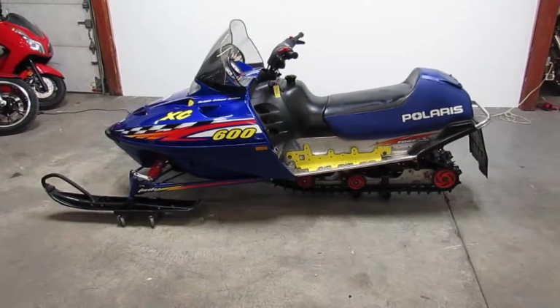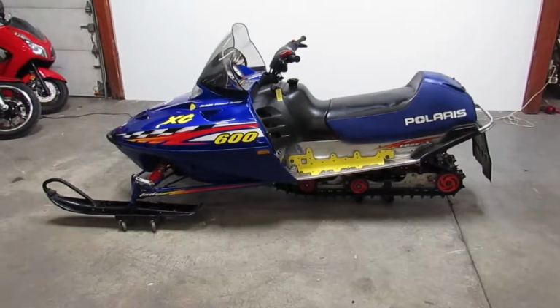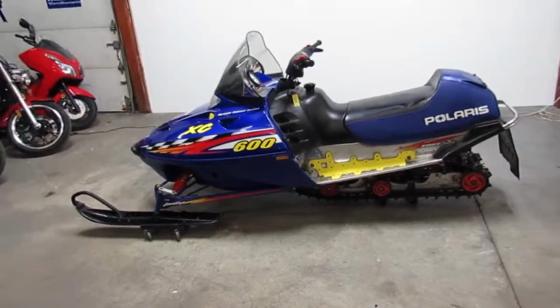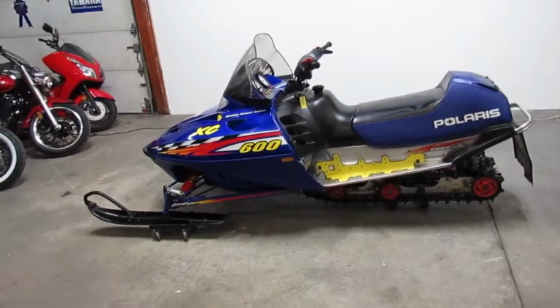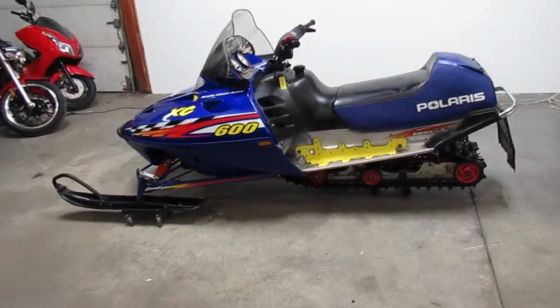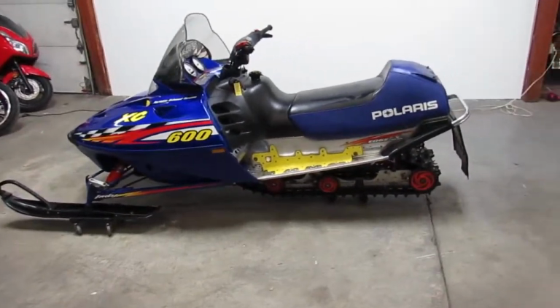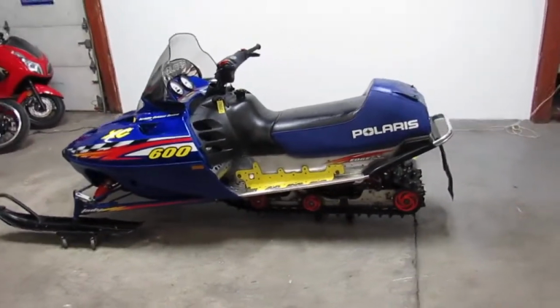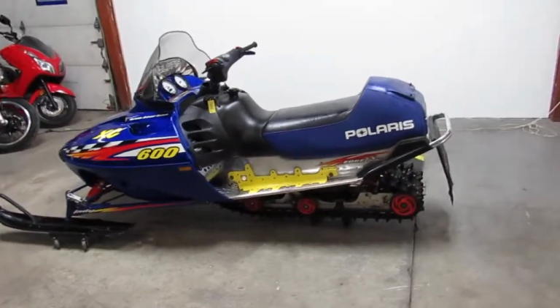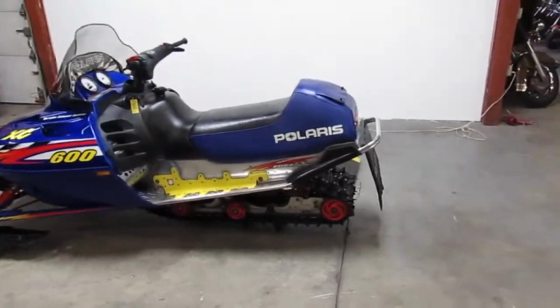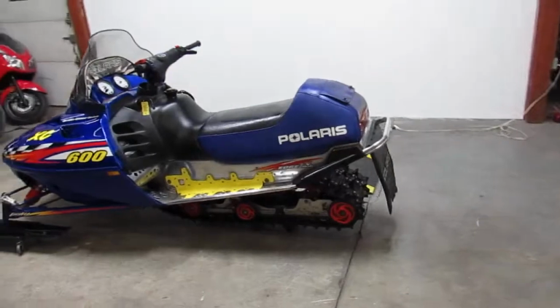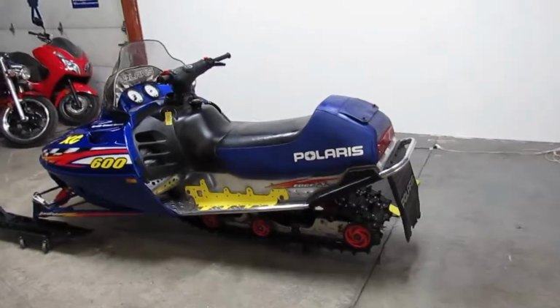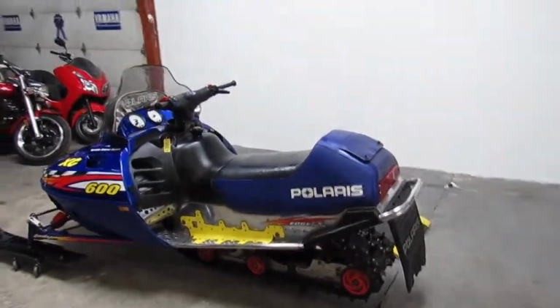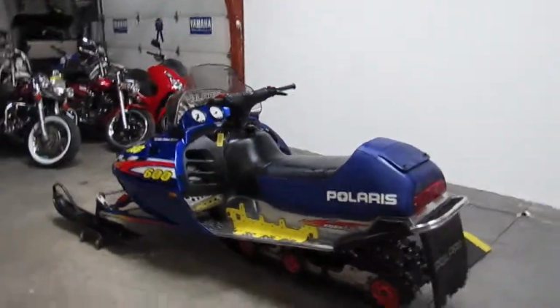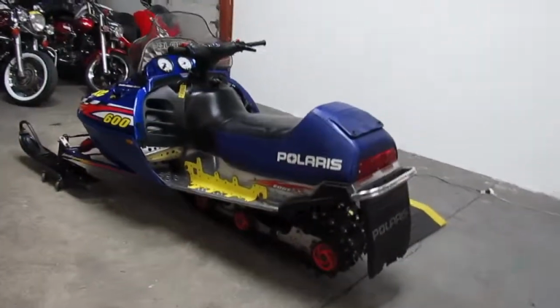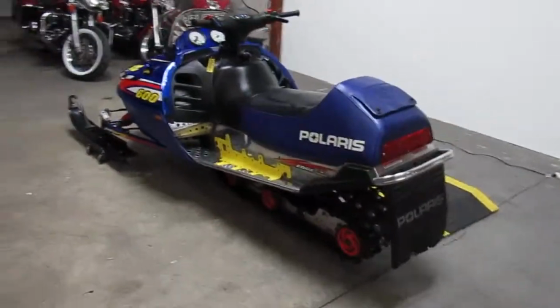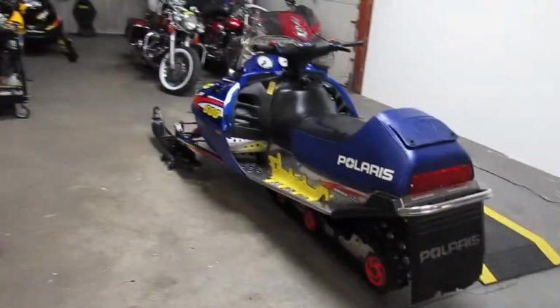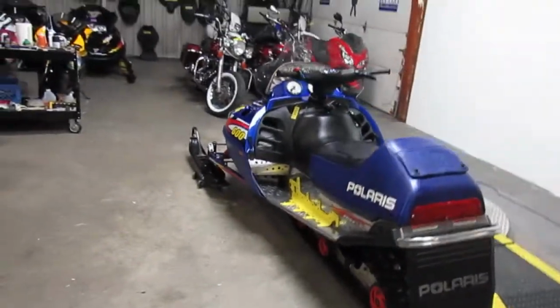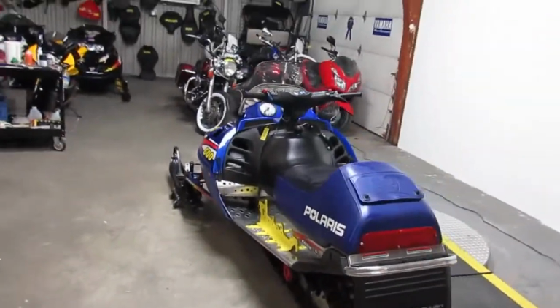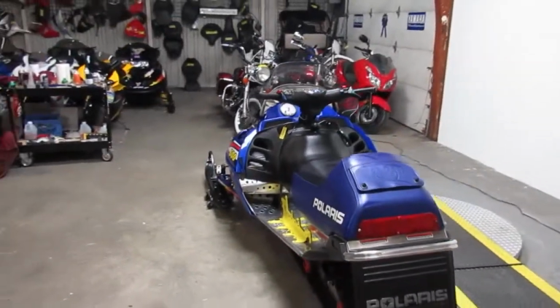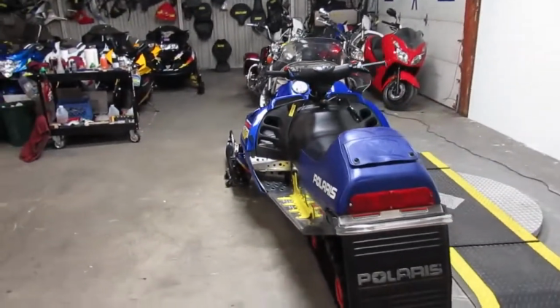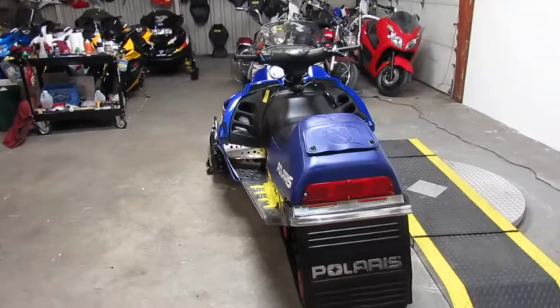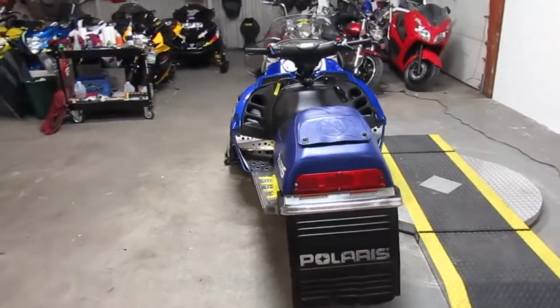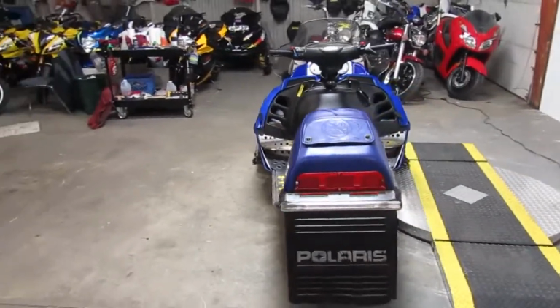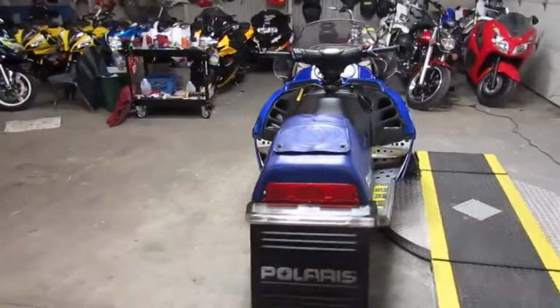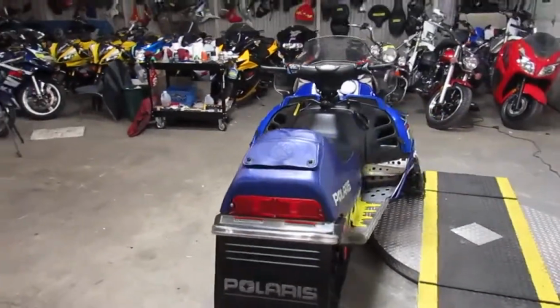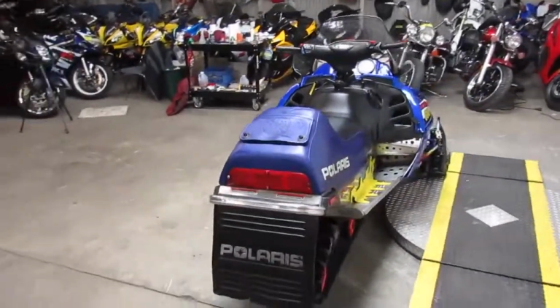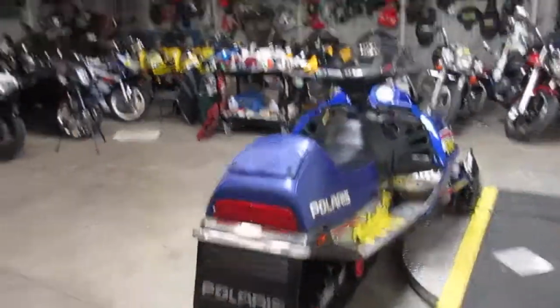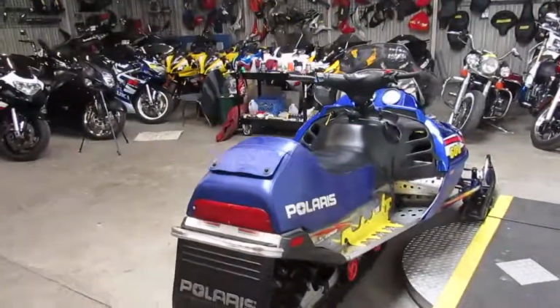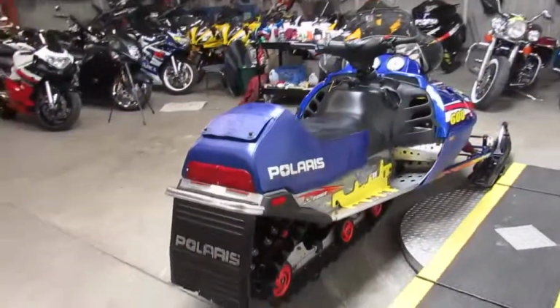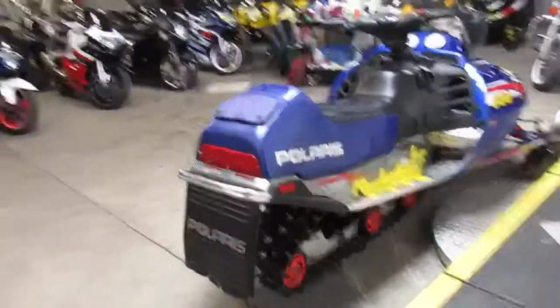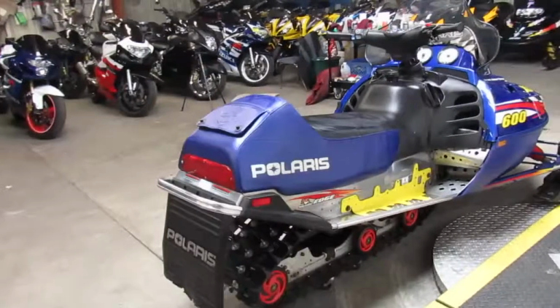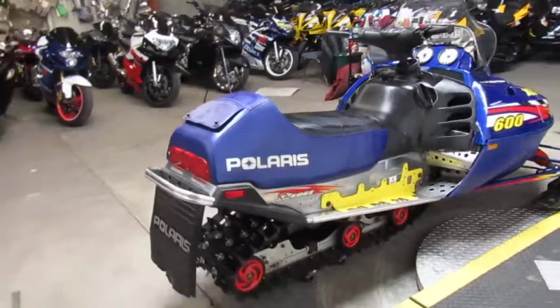Hey, it's Approval Power Sports doing some videos on our used snowmobiles. This one's a 2001 Polaris 600 XCSP snowmobile for sale. This thing's not going to be around long — $1,500. It's a great sled for the money. As you can see in the video, it's a nice clean sled. It's in great shape.